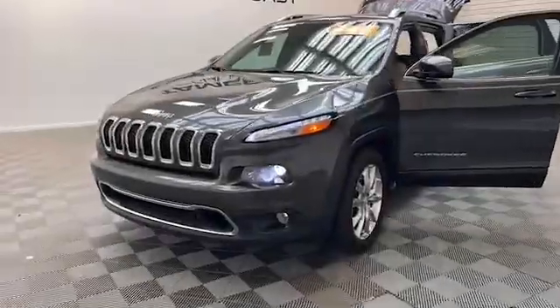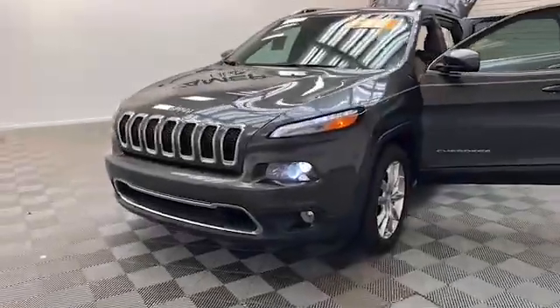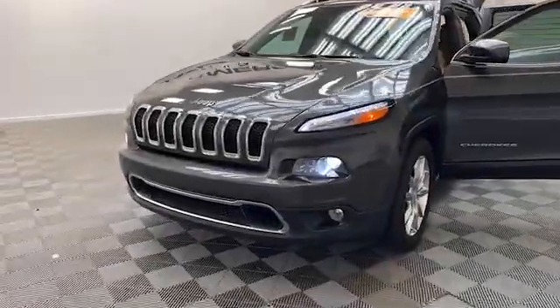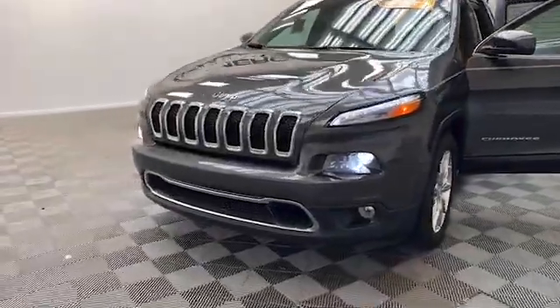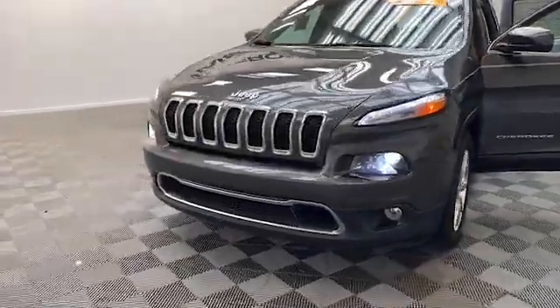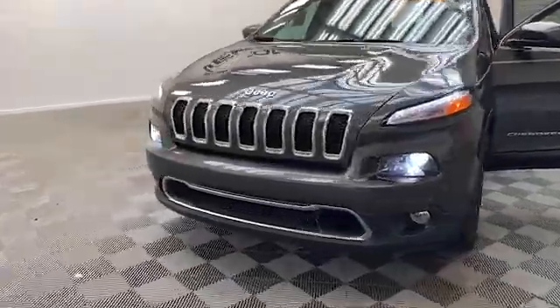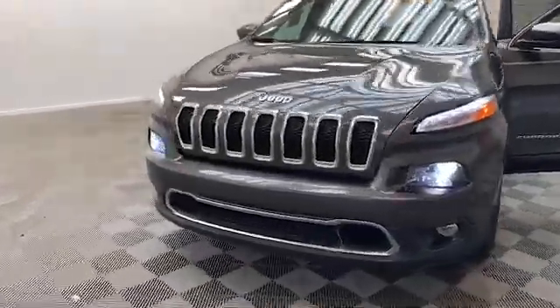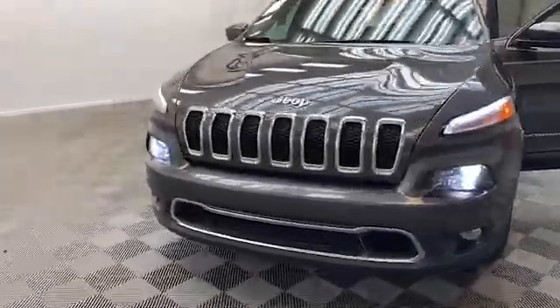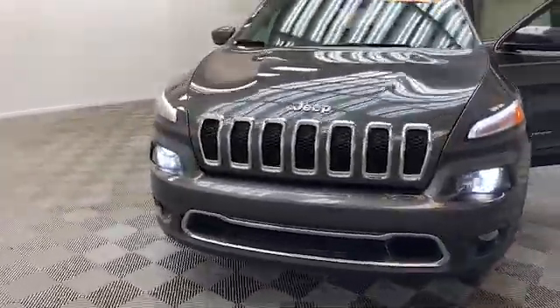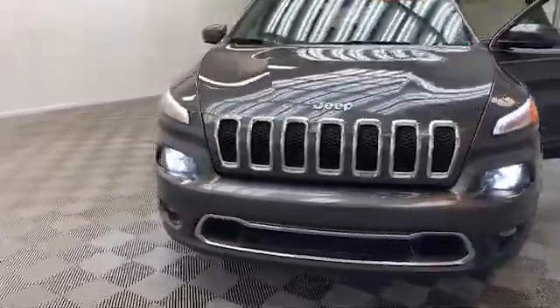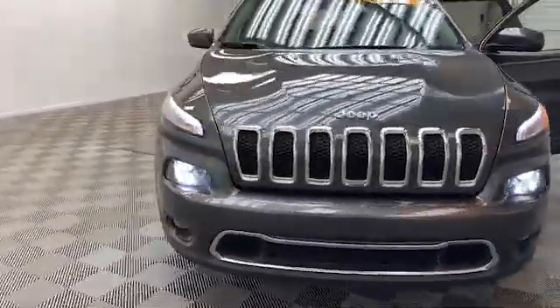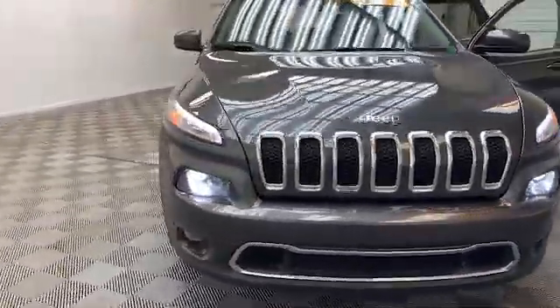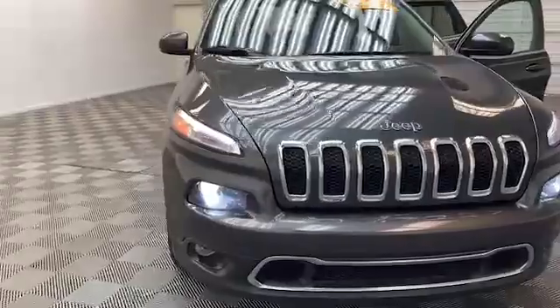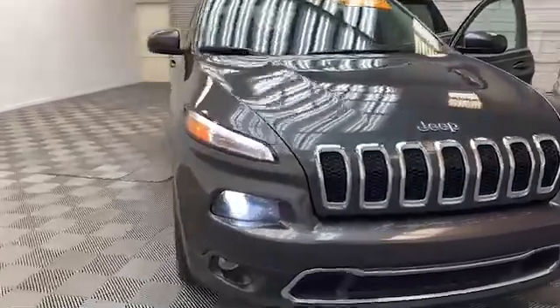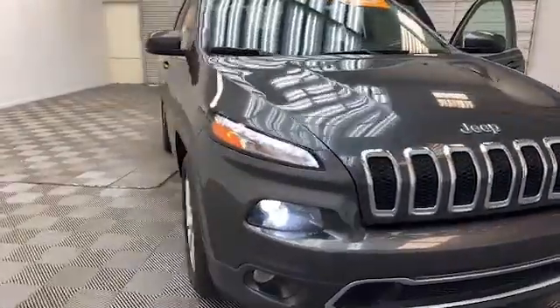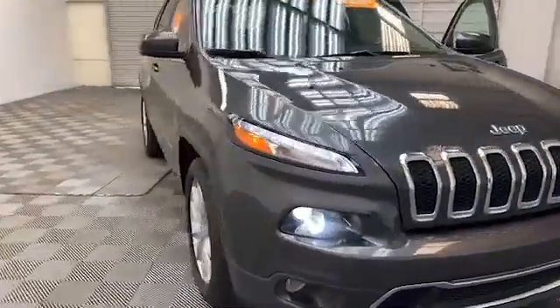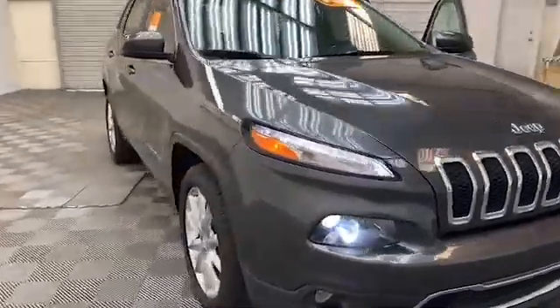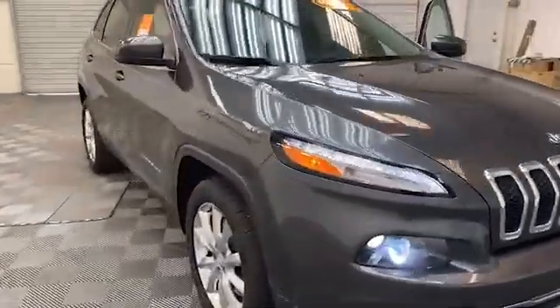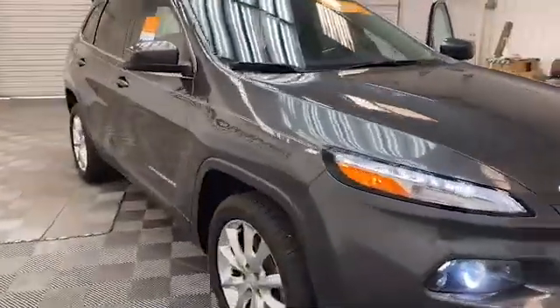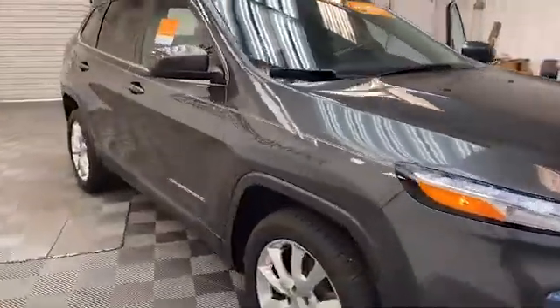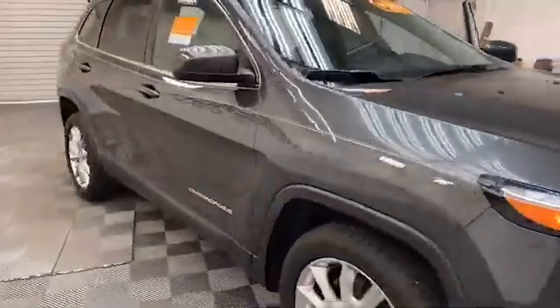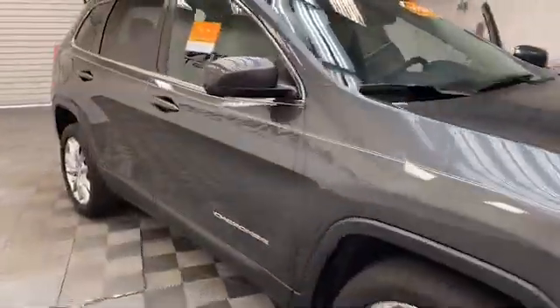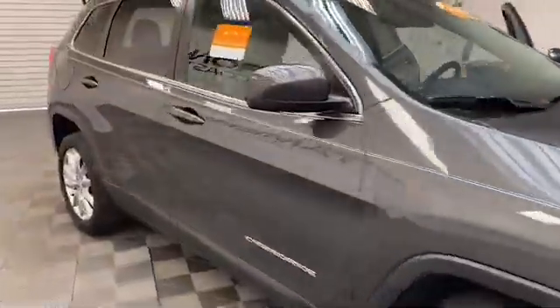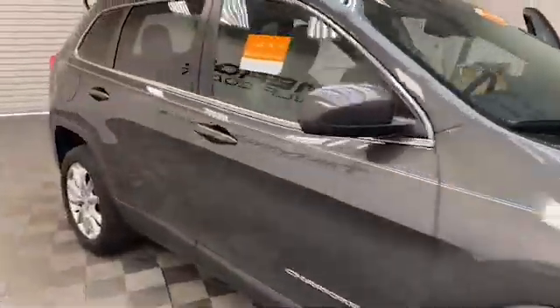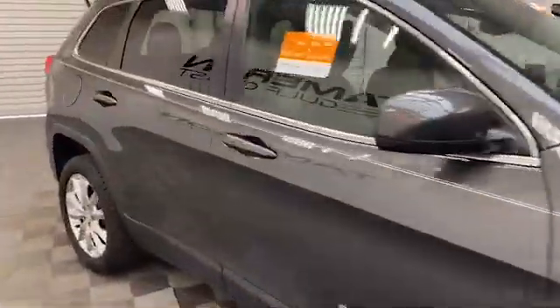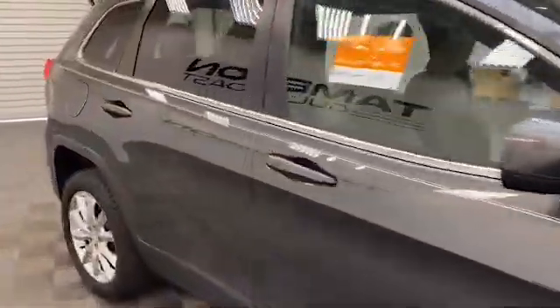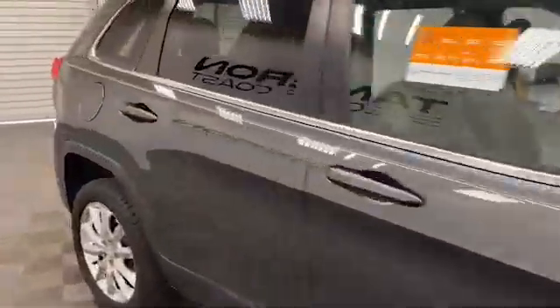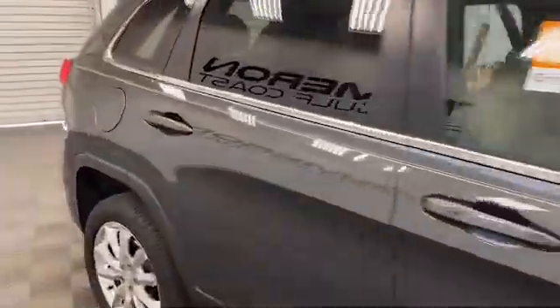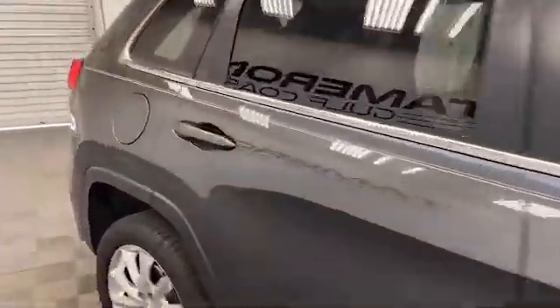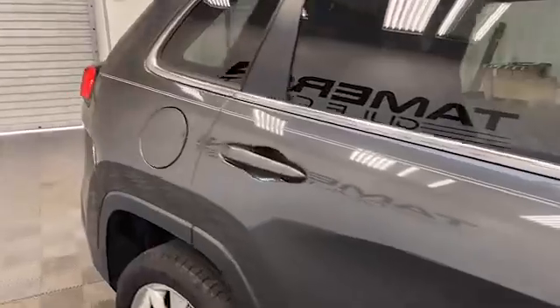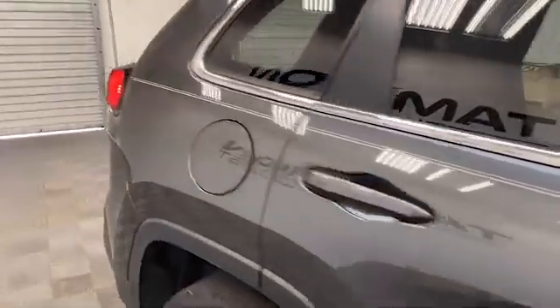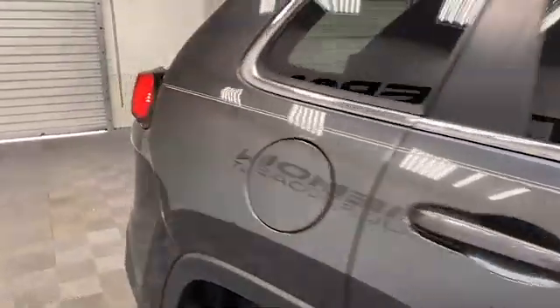Tameron Gulf Coast always has the best deals and today we have this certified 2017 Jeep Cherokee Limited SUV.